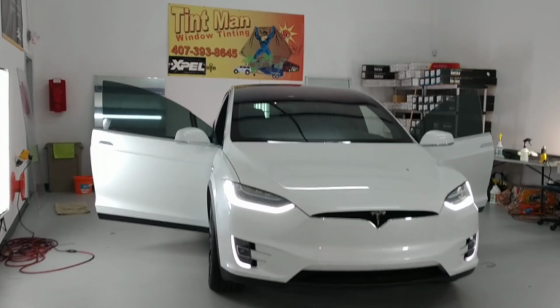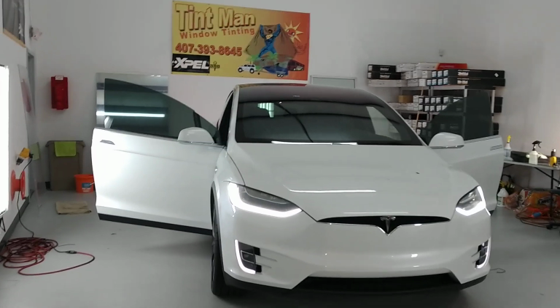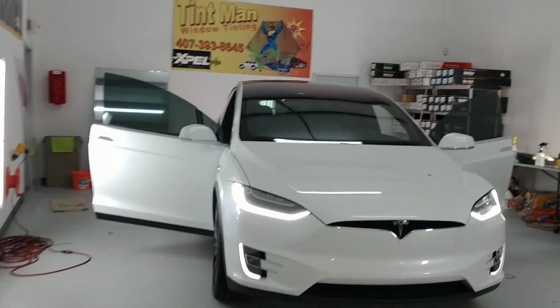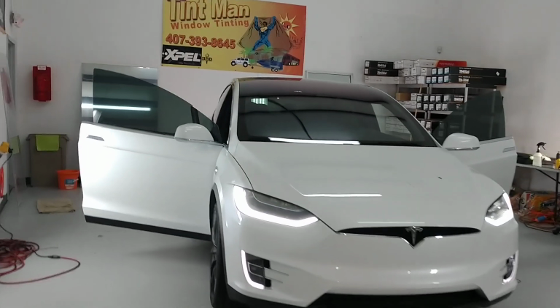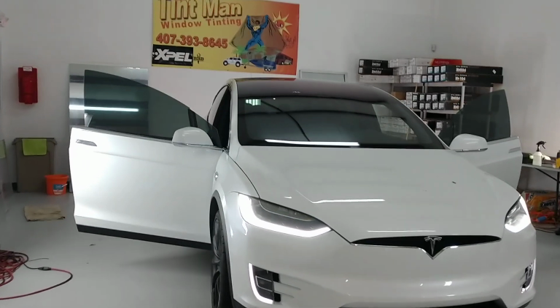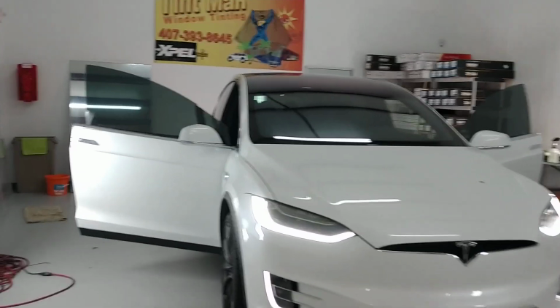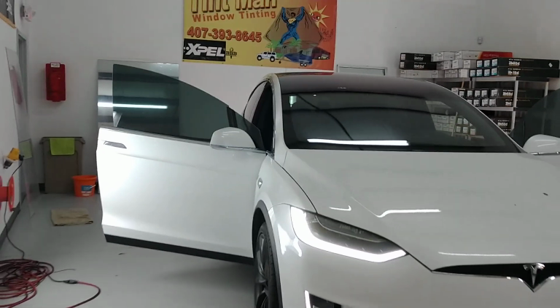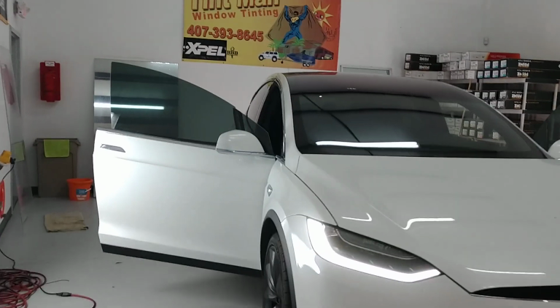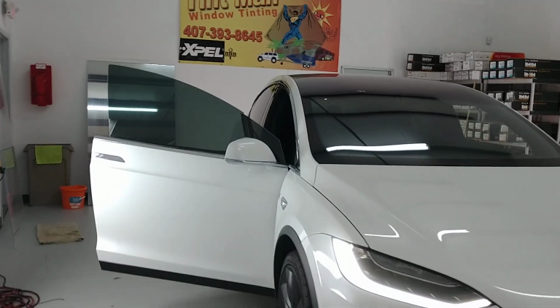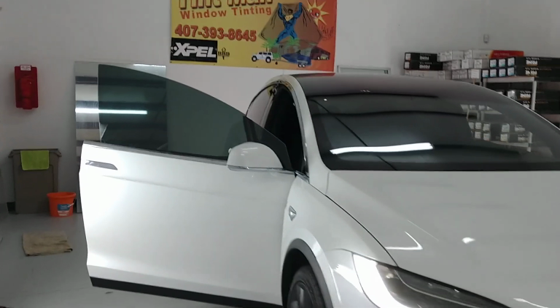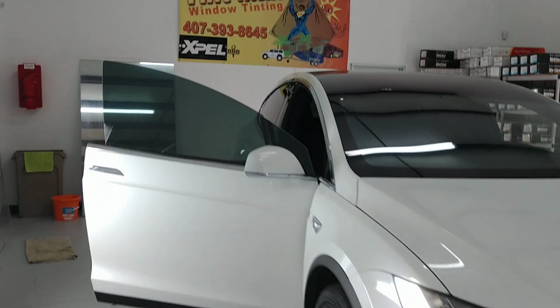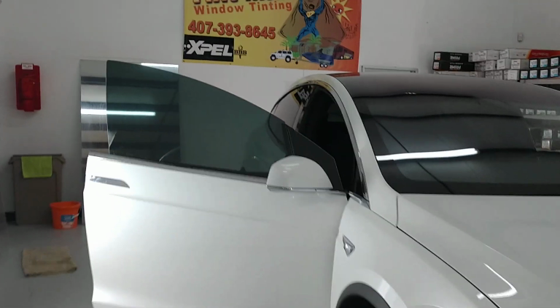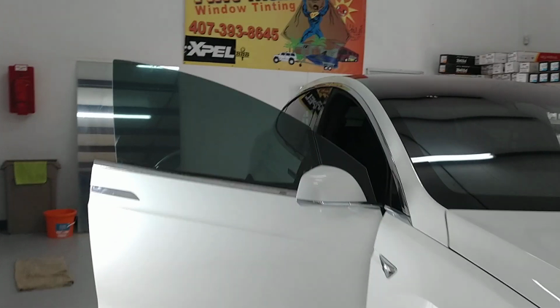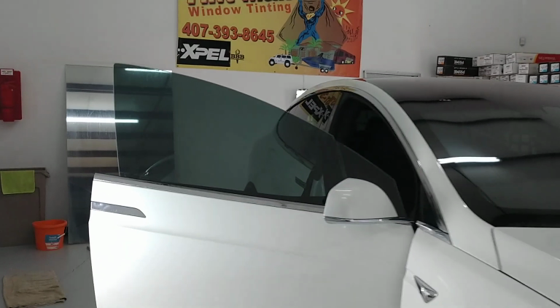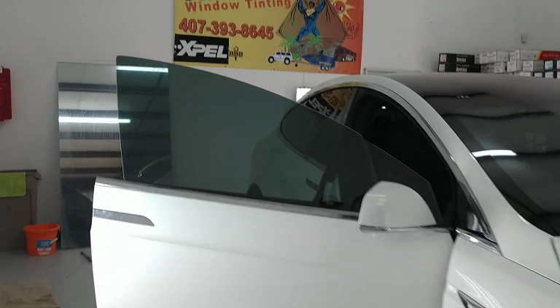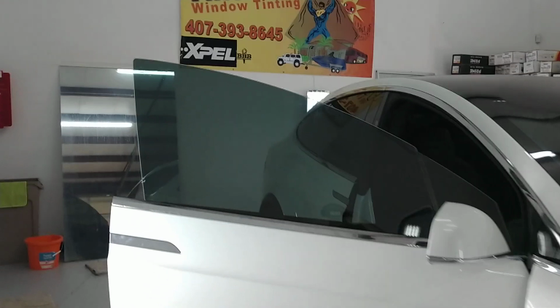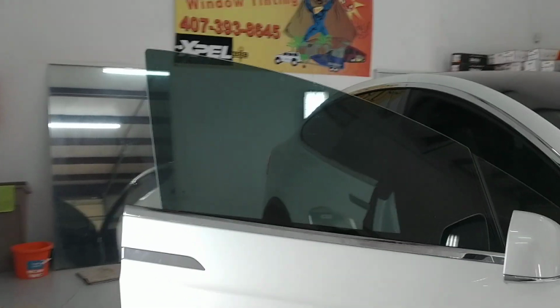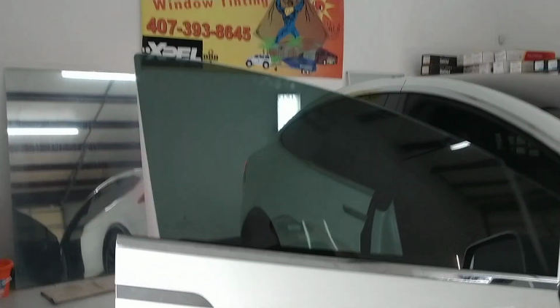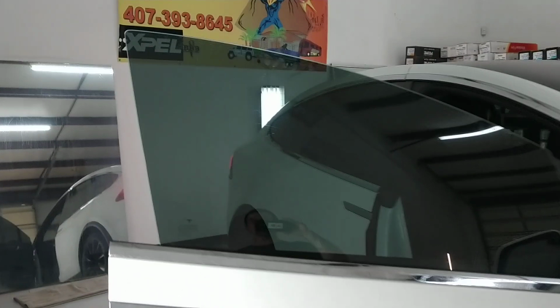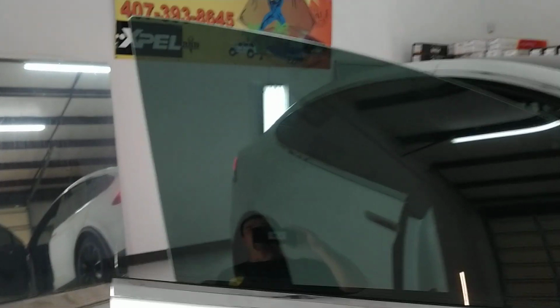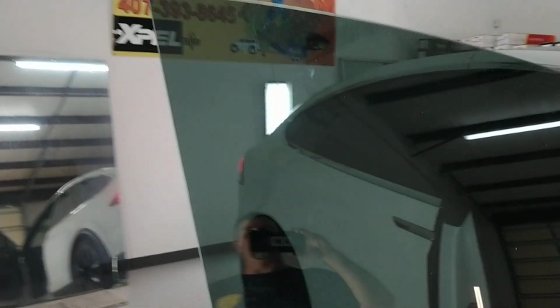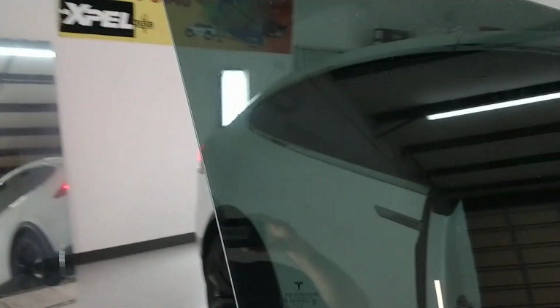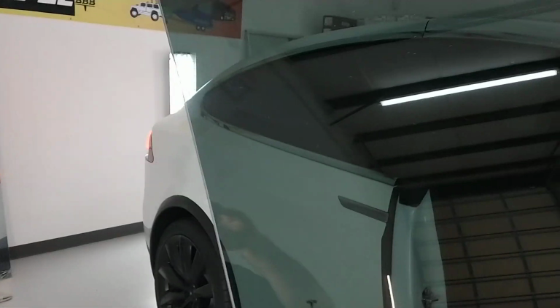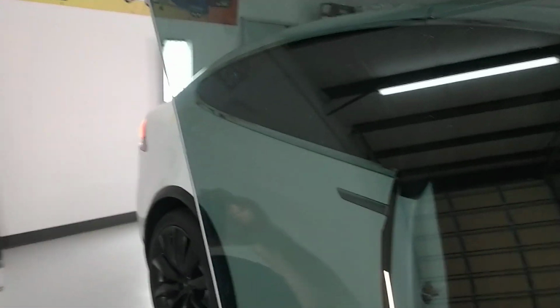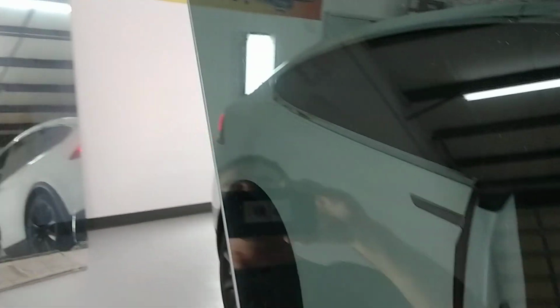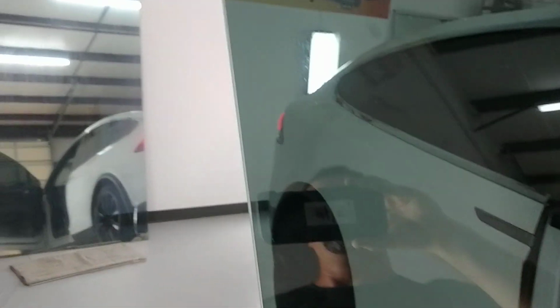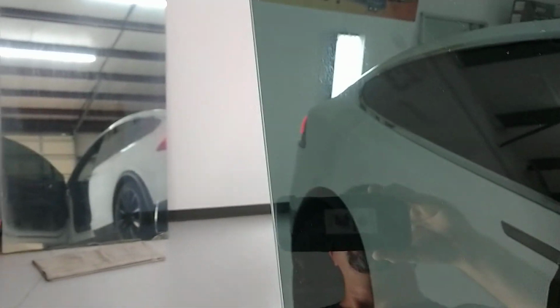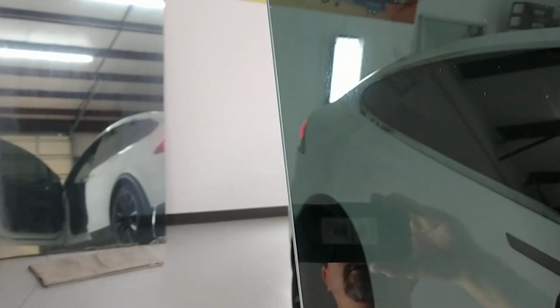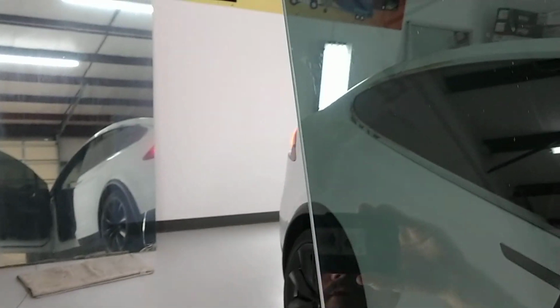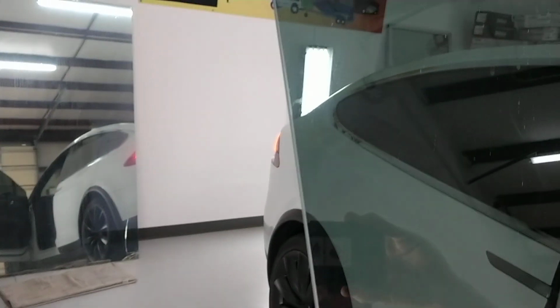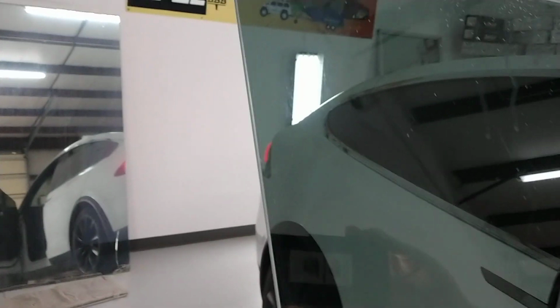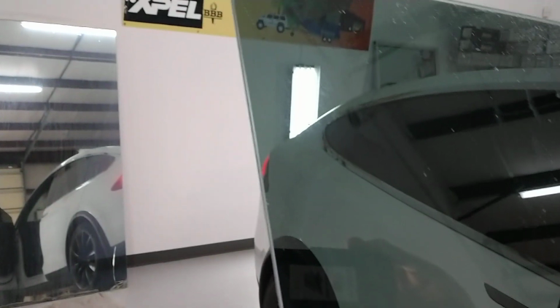Hello, my name is Sean with Tintman Window Tinting. Here we have a Tesla Model X that we just did the front two doors with XR Plus 20 to match the rear windows.